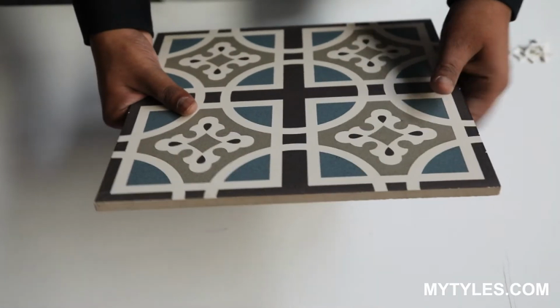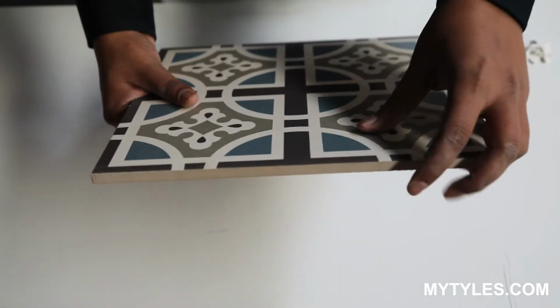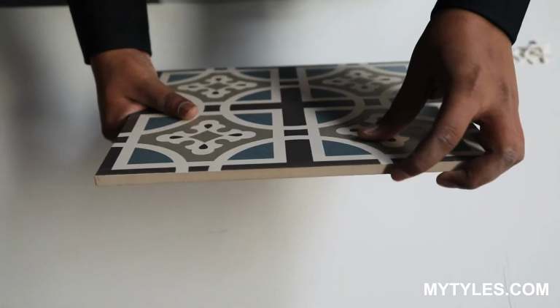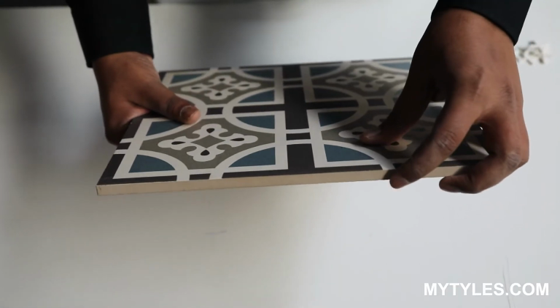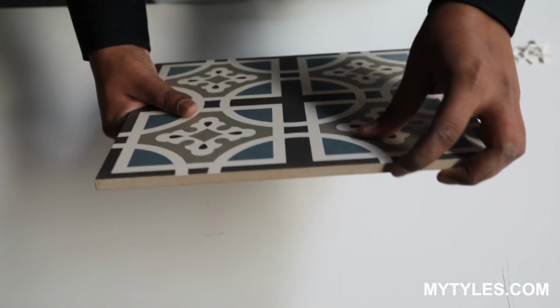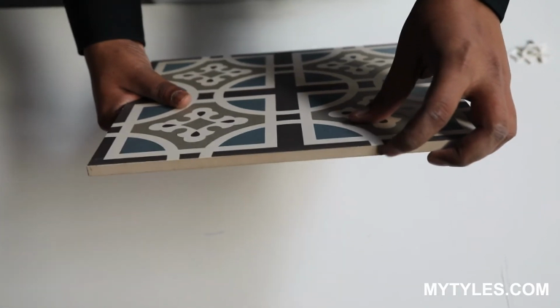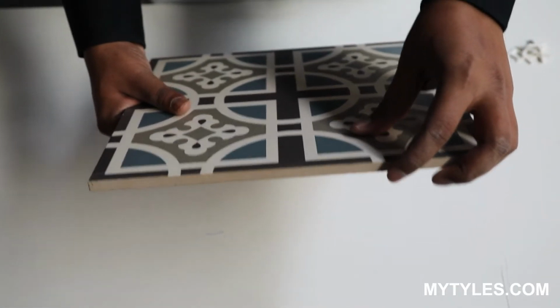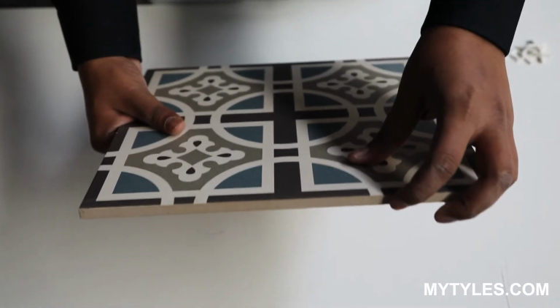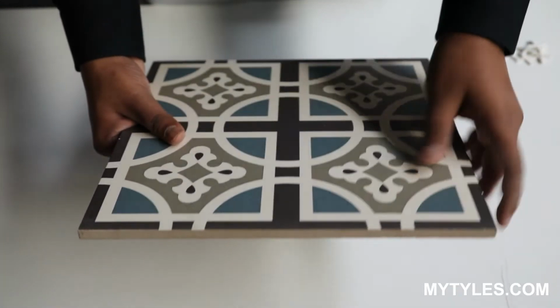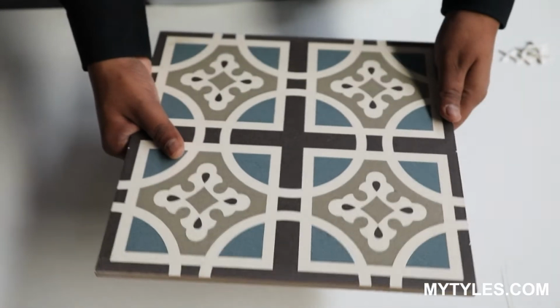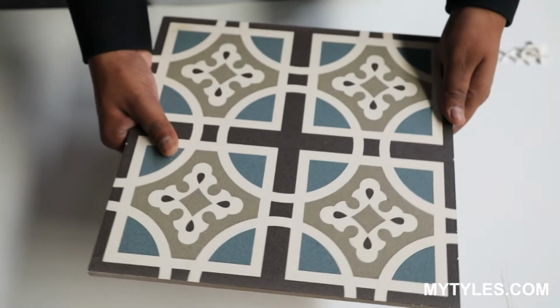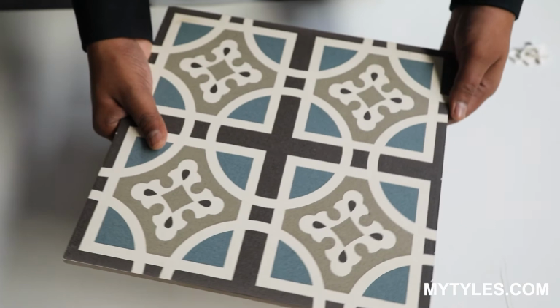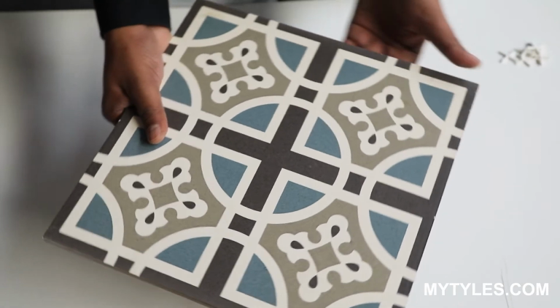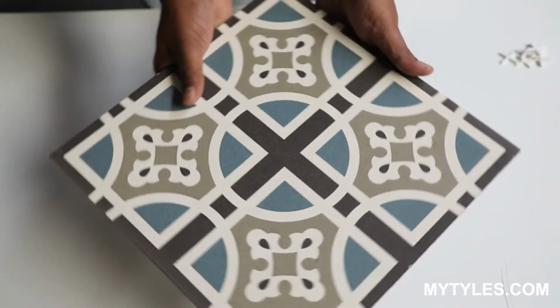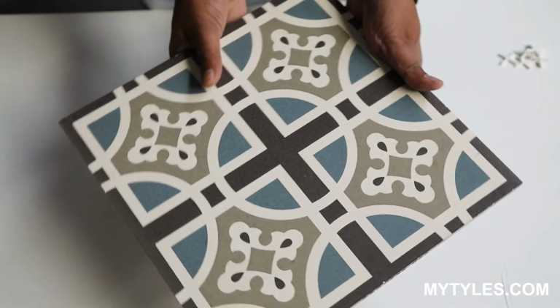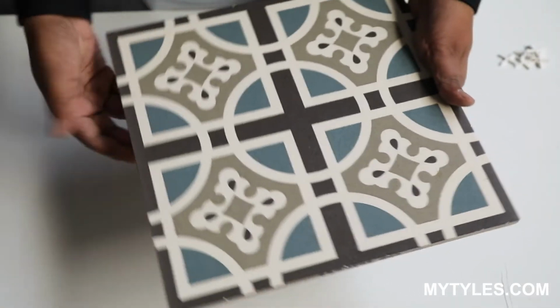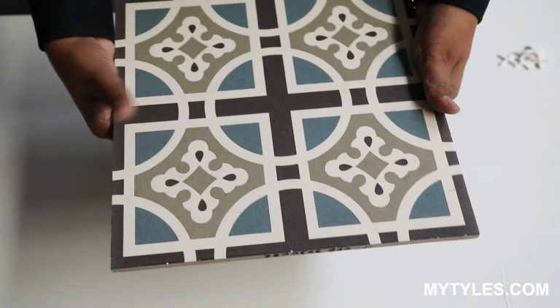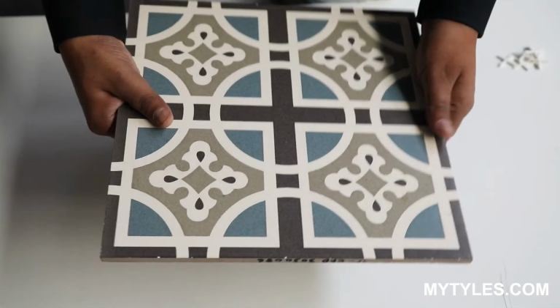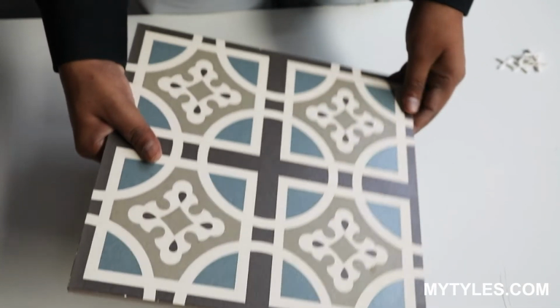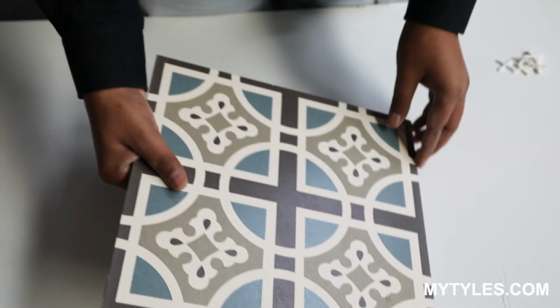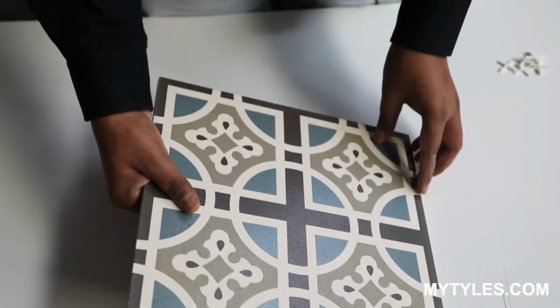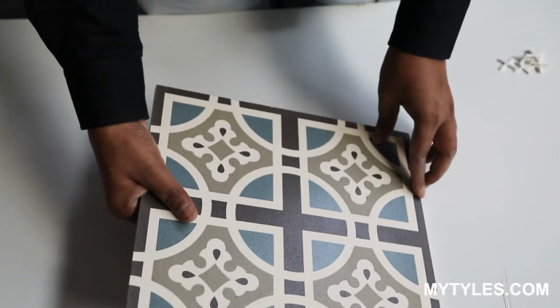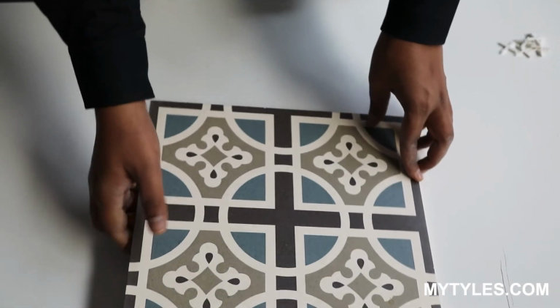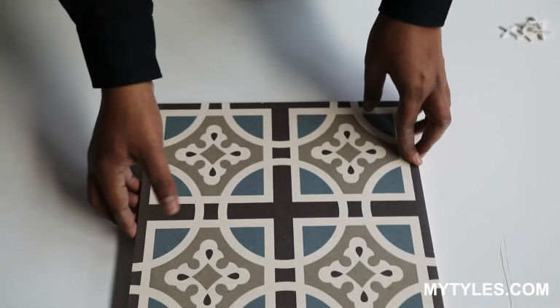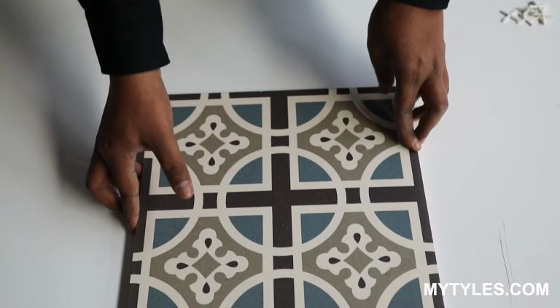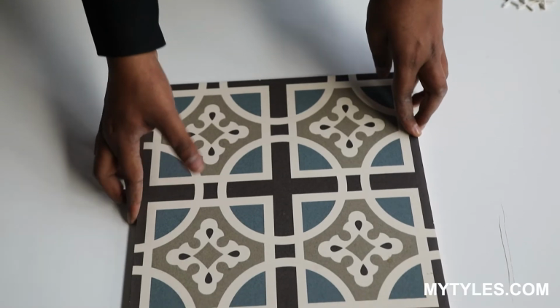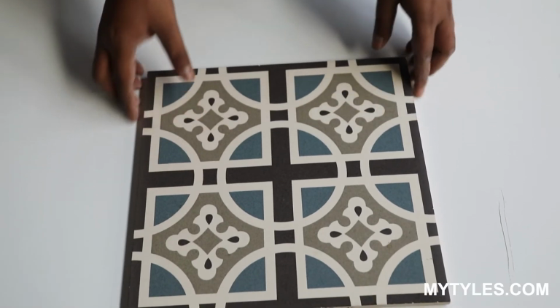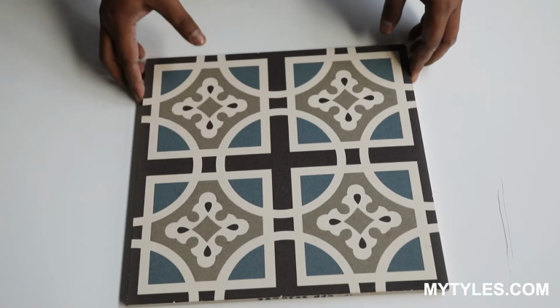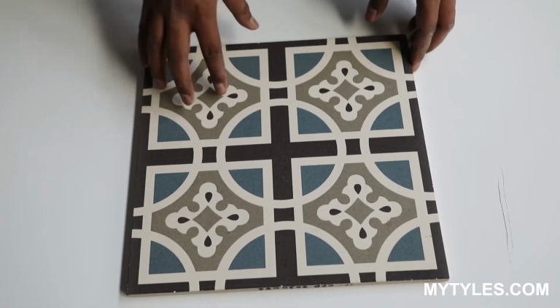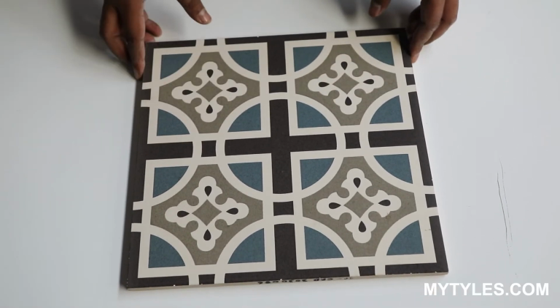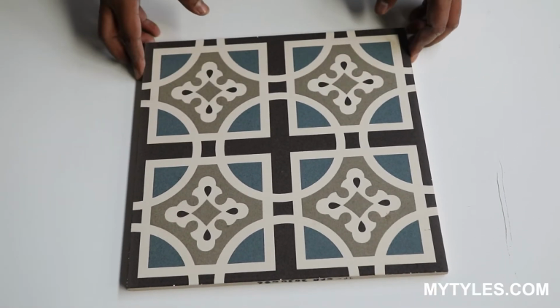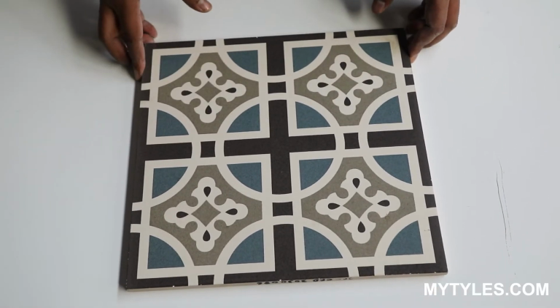The thickness of the tile is around 8 to 9mm. This is best for both floor and wall use. If you are using it on a wall, it can be used for kitchen backsplash and bathroom wall.